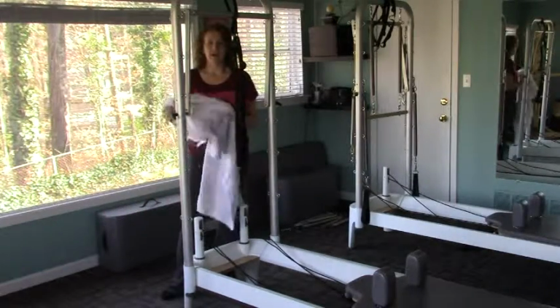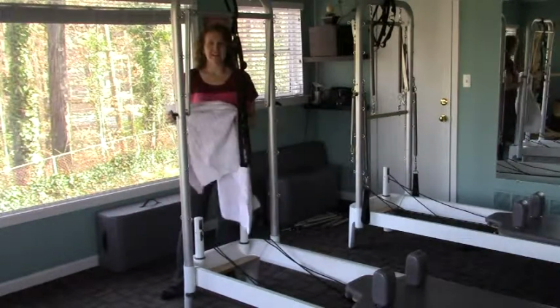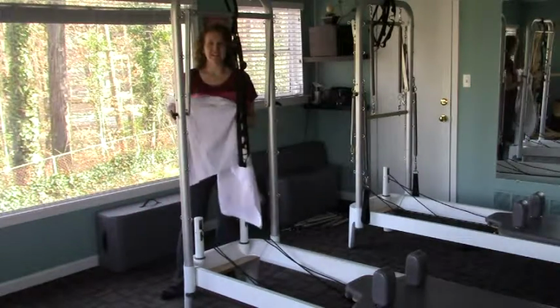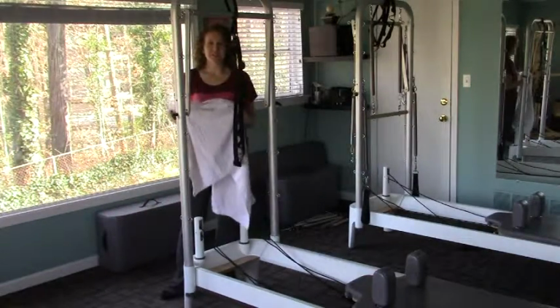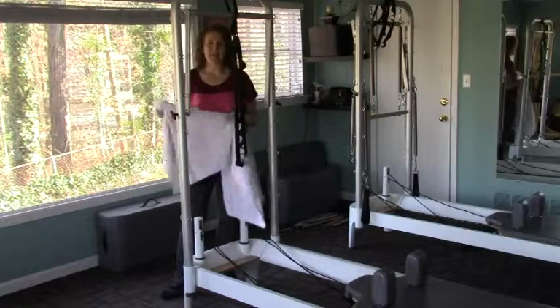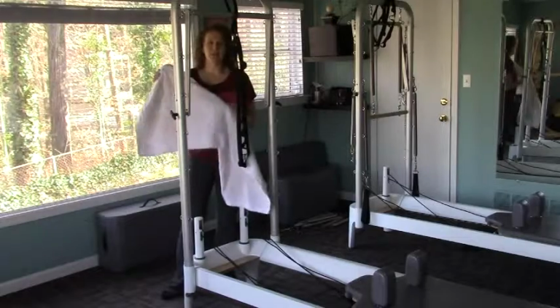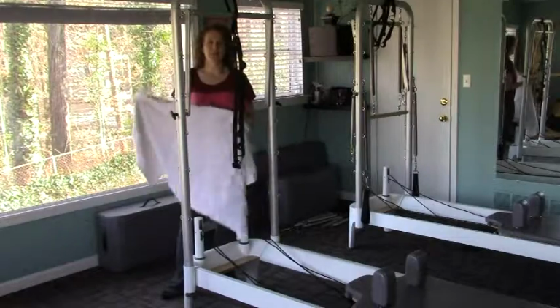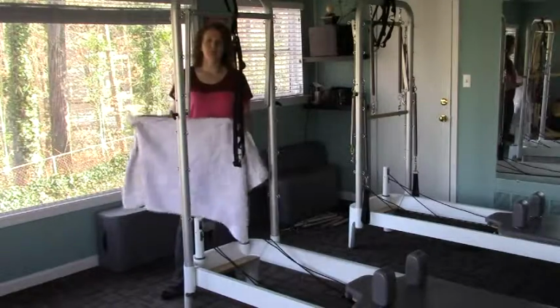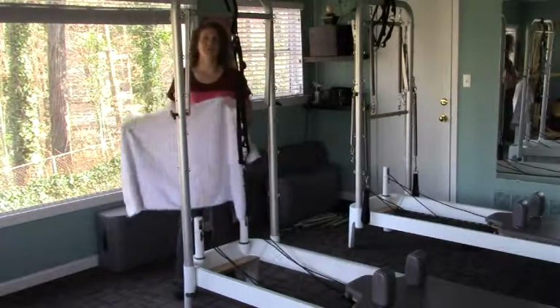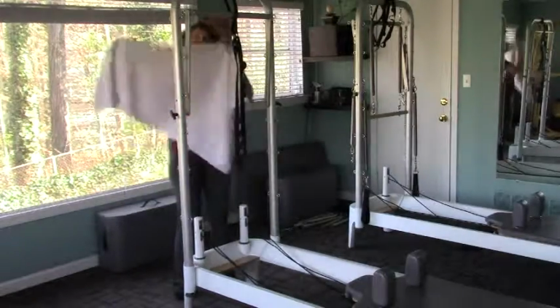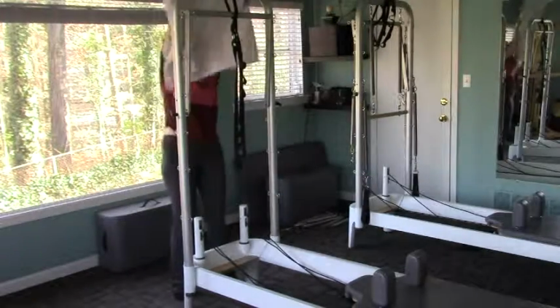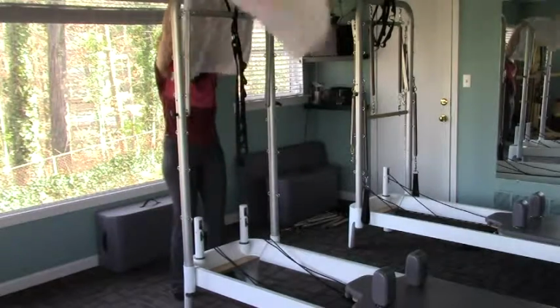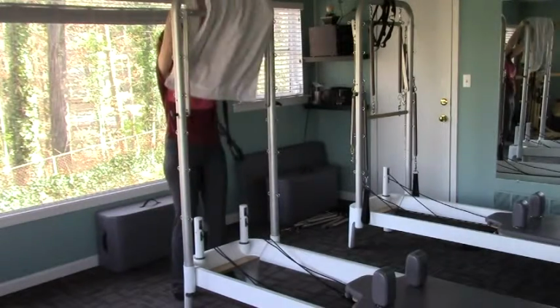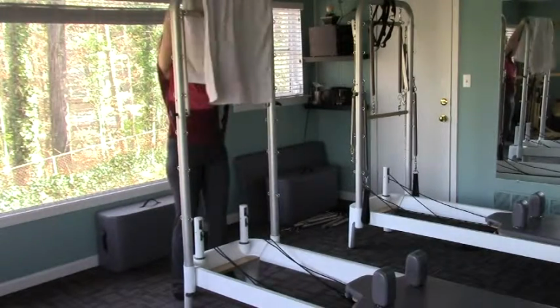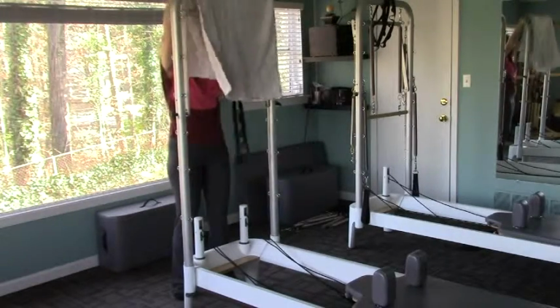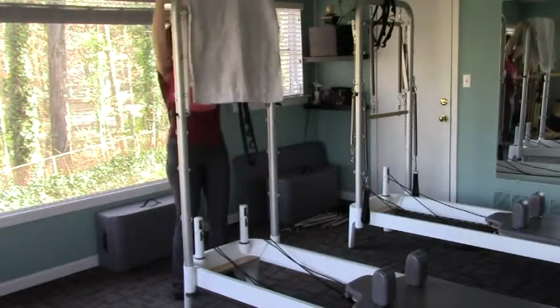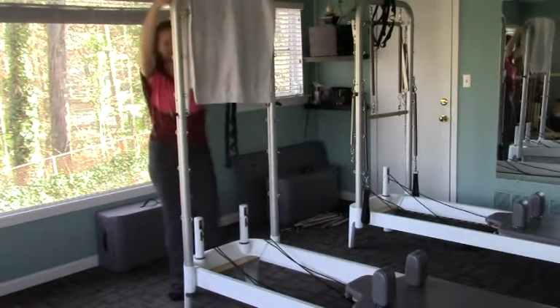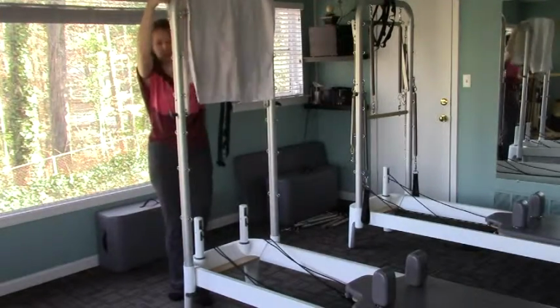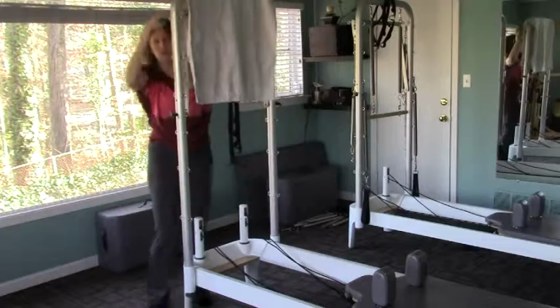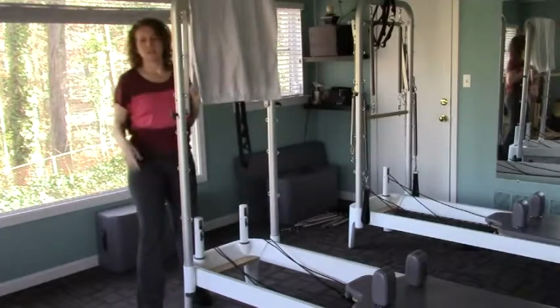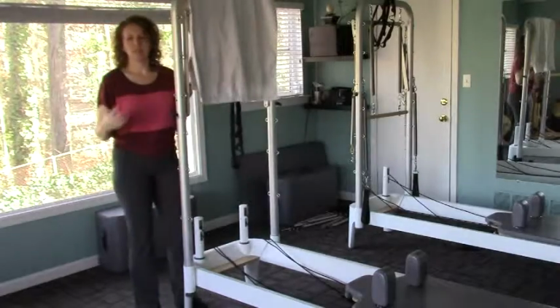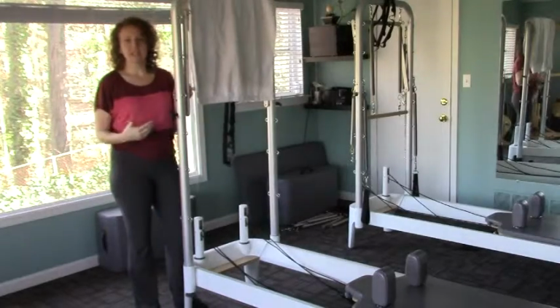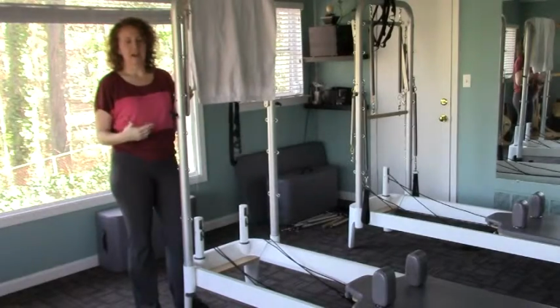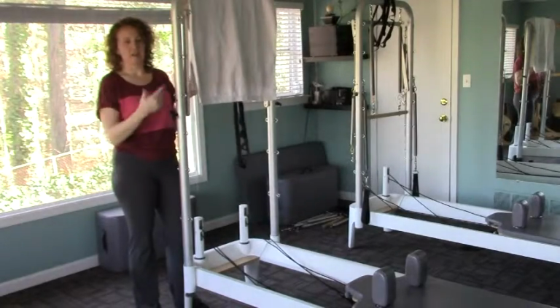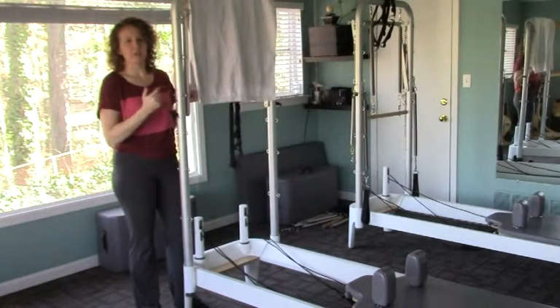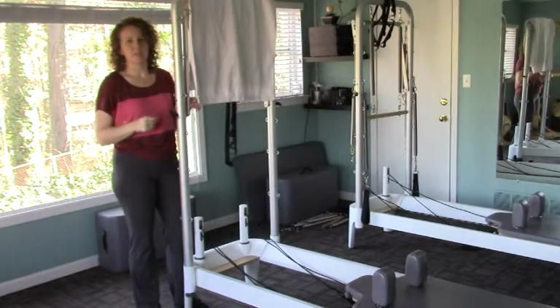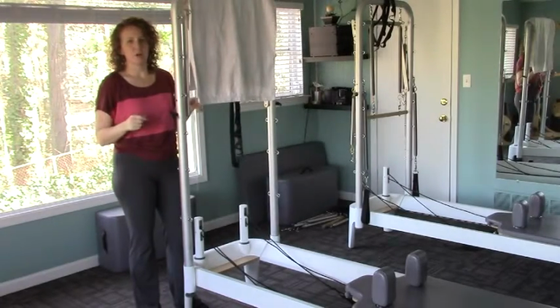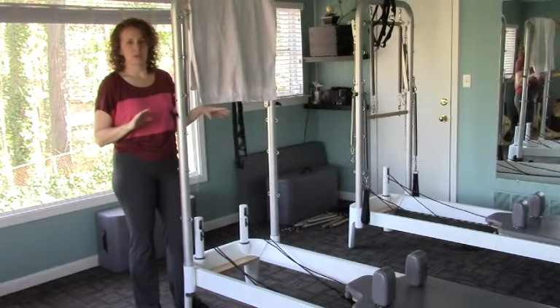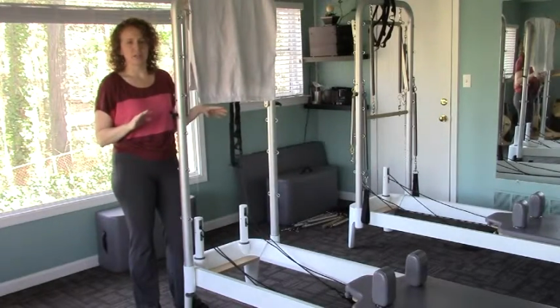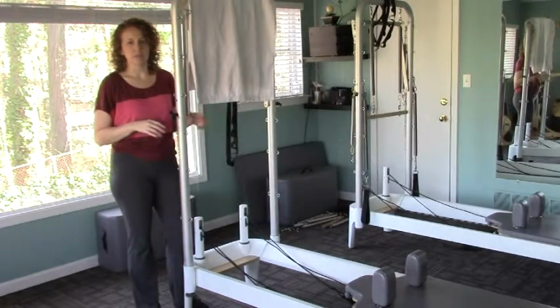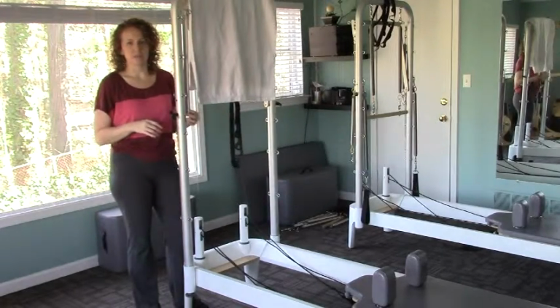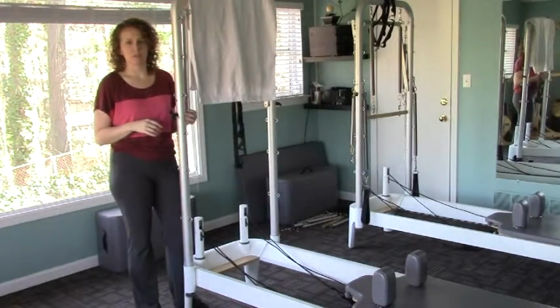I like to drape a towel over the top of the reformer tower so that when we take it out and lean it up against the wall, we're not leaving any marks on the wall.